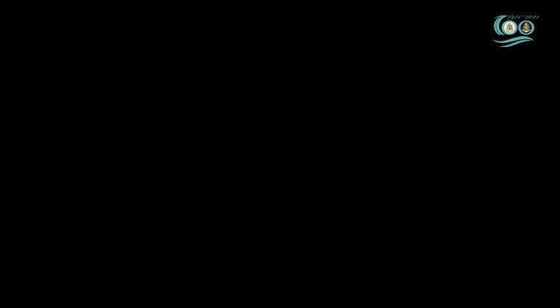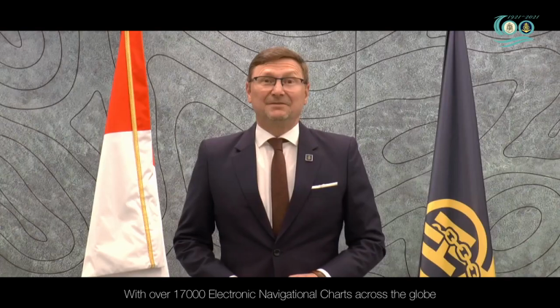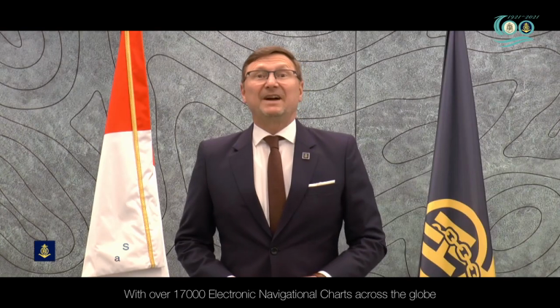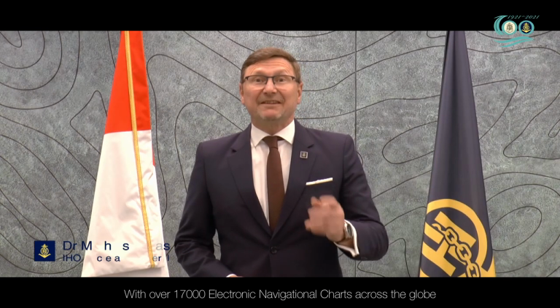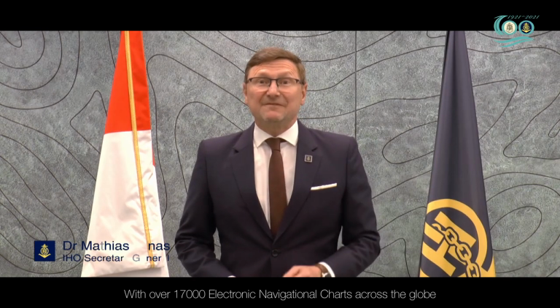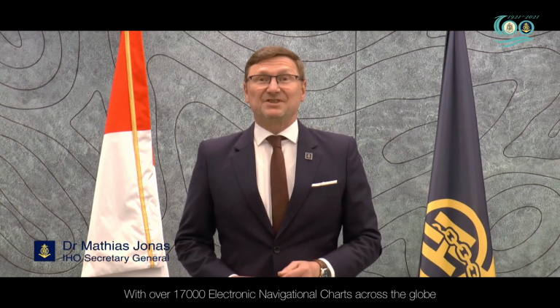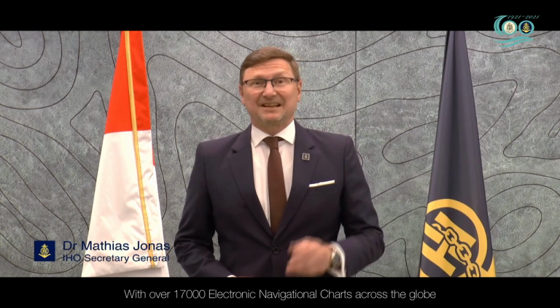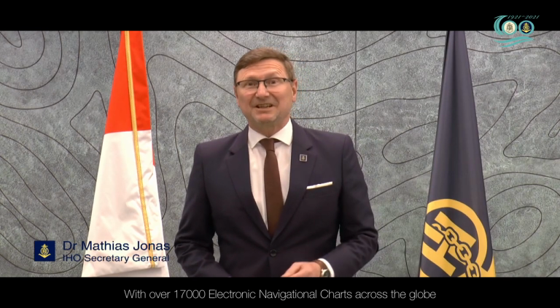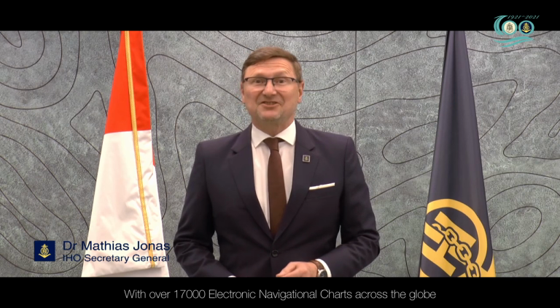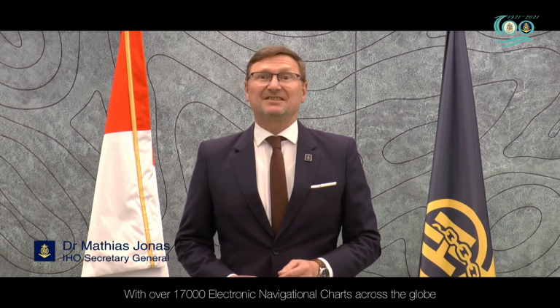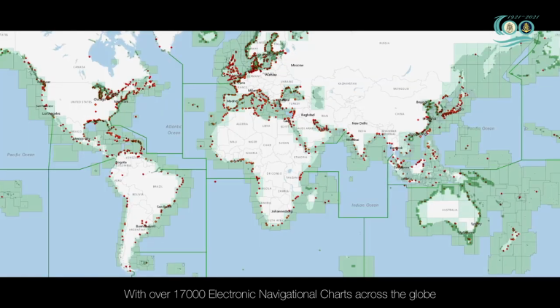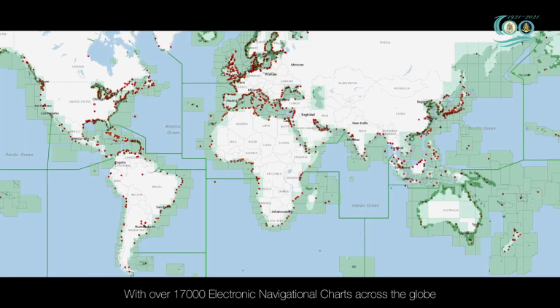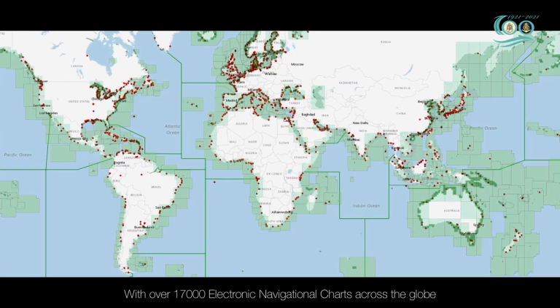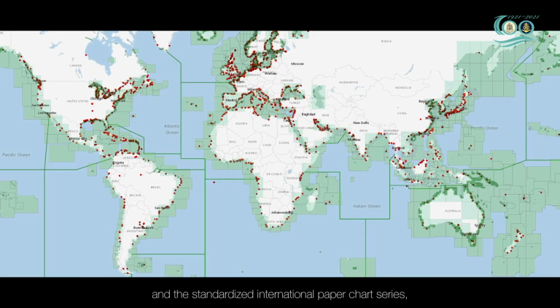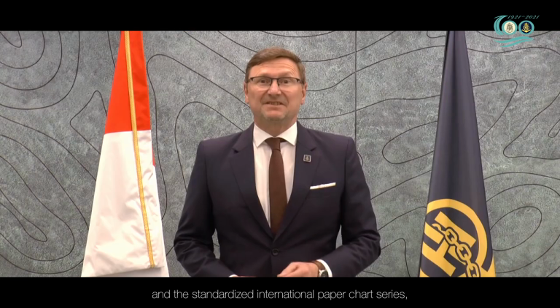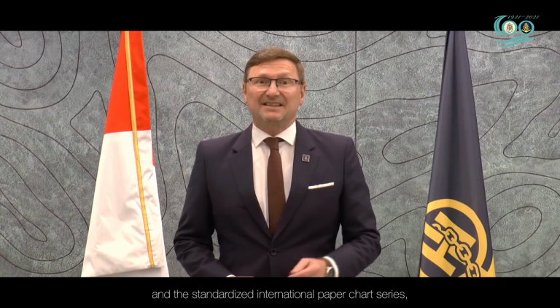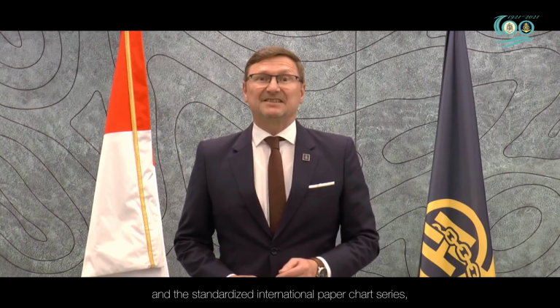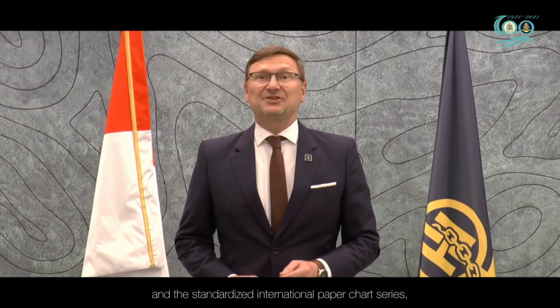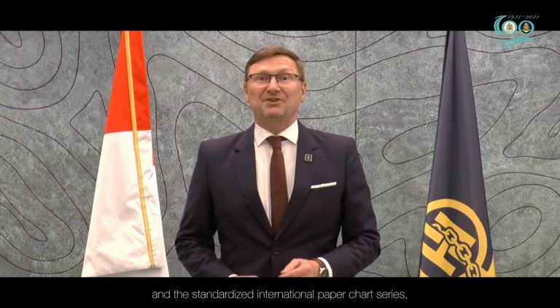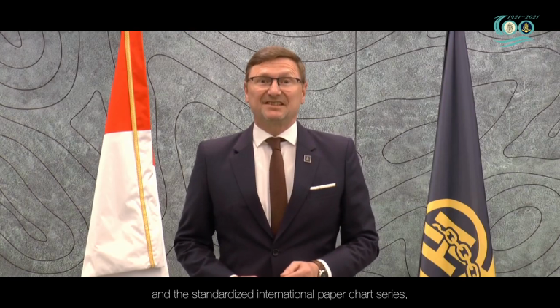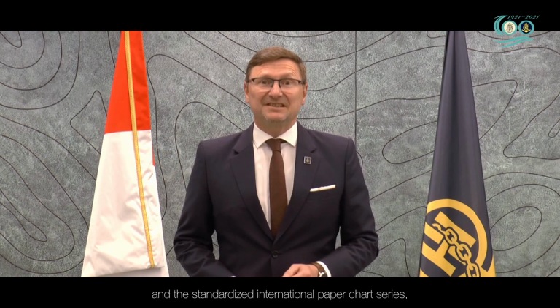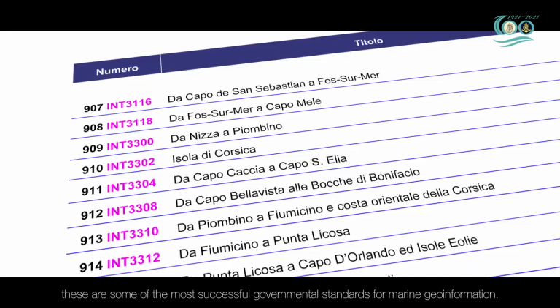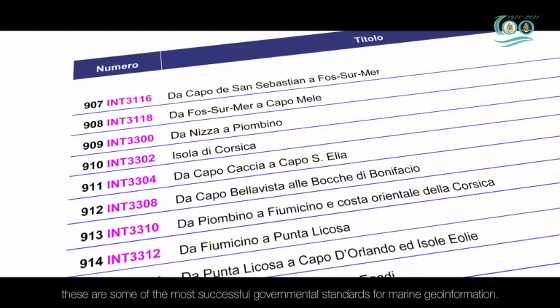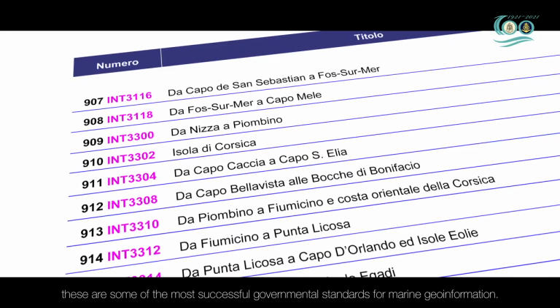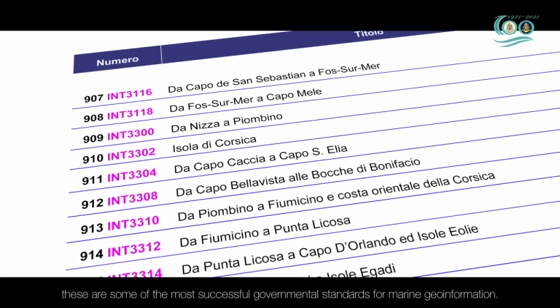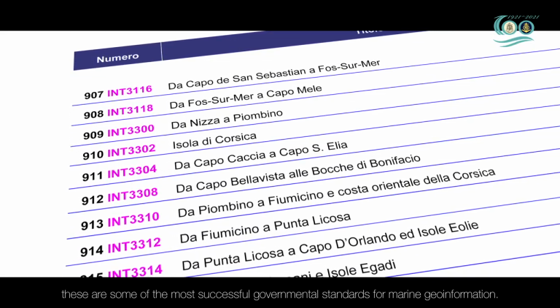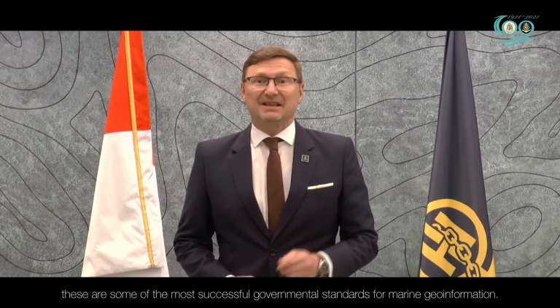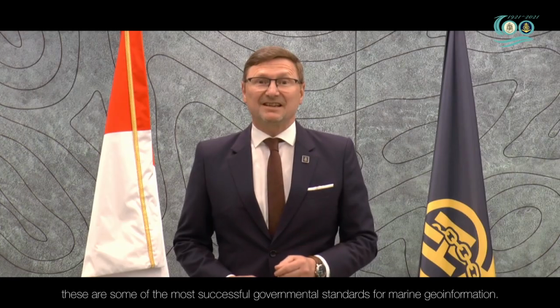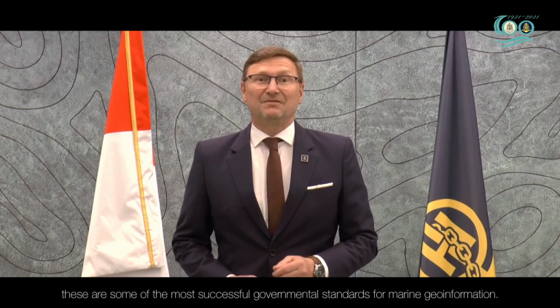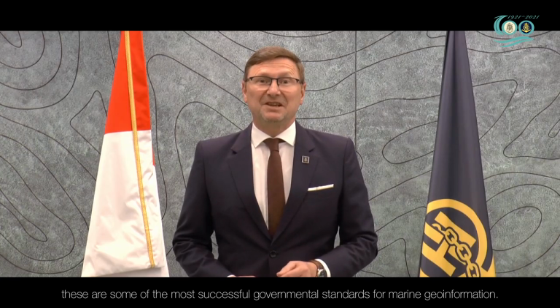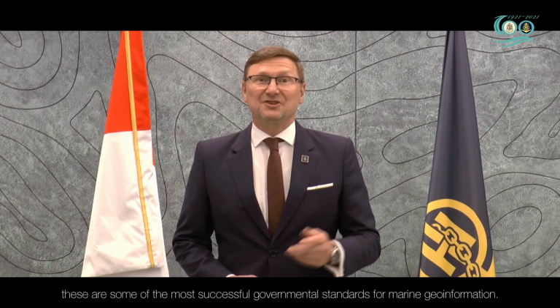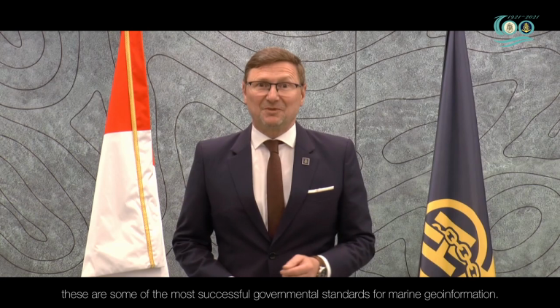With over 17,000 electronic navigation charts across the globe and the standardized international paper chart series, these are the most successful governmental standards for marine geo-information.